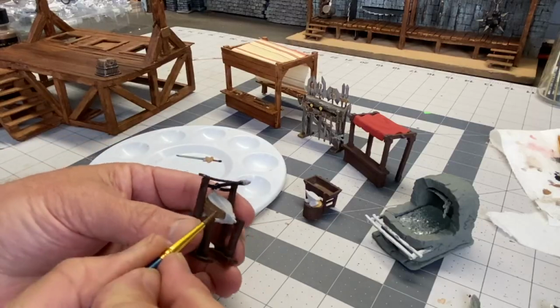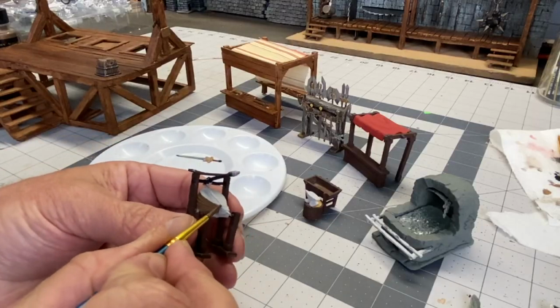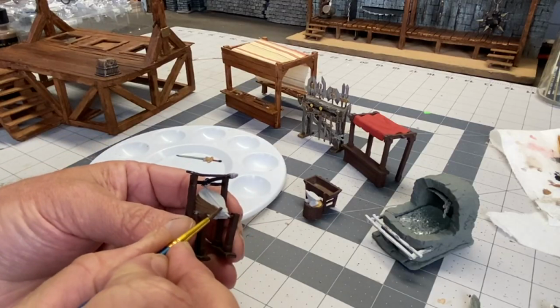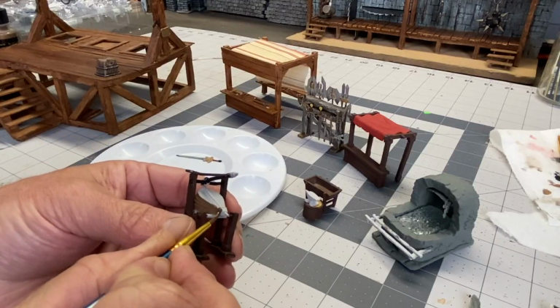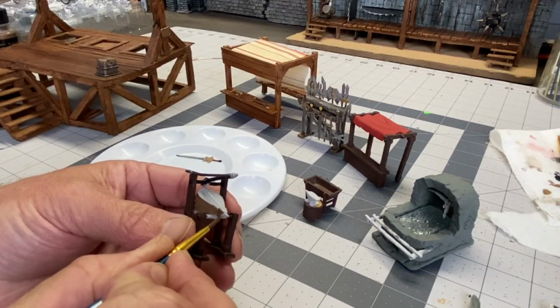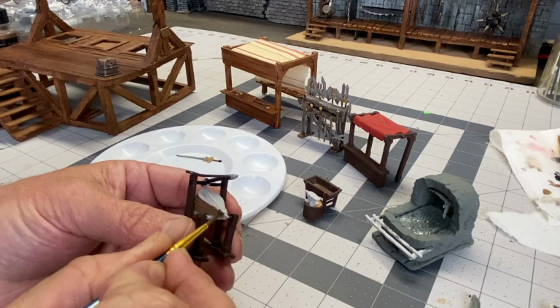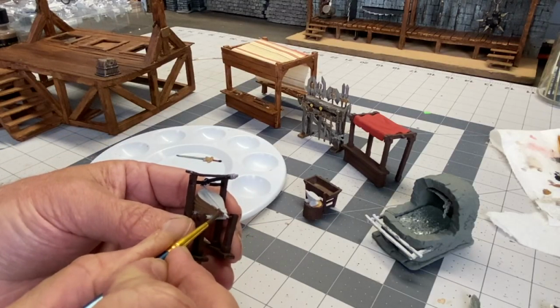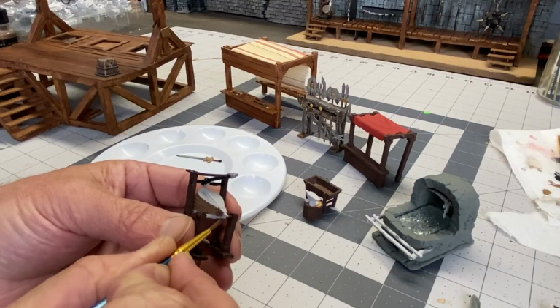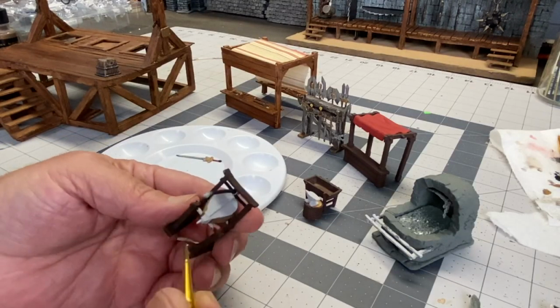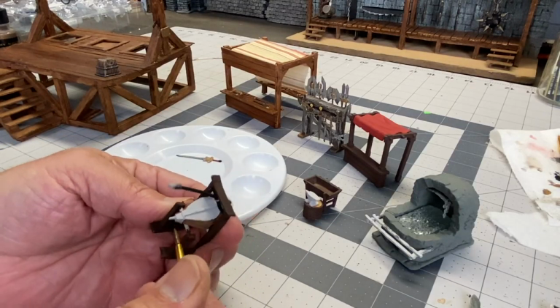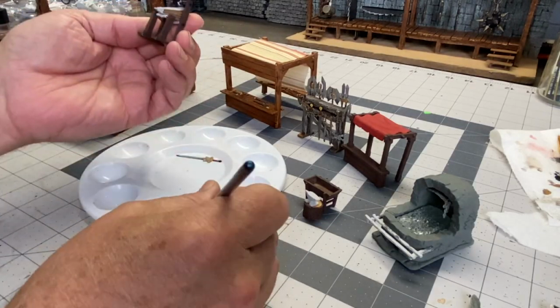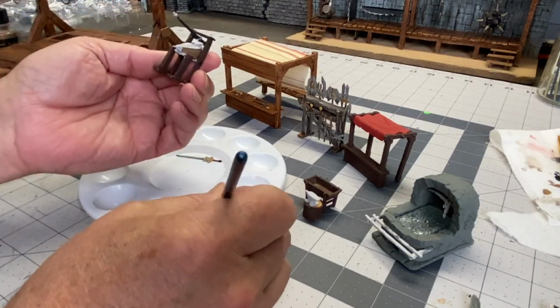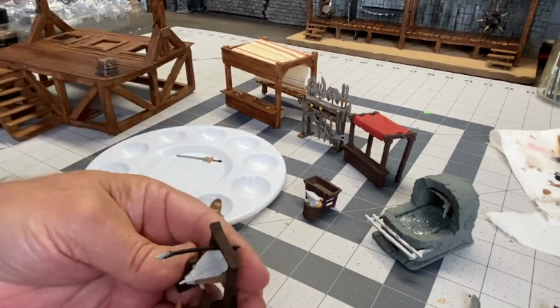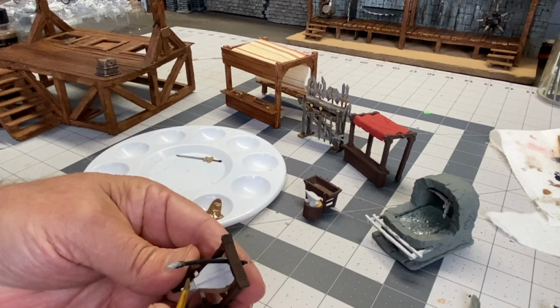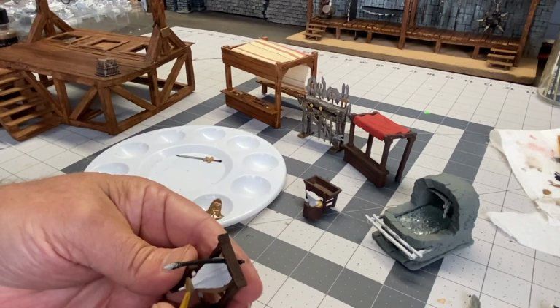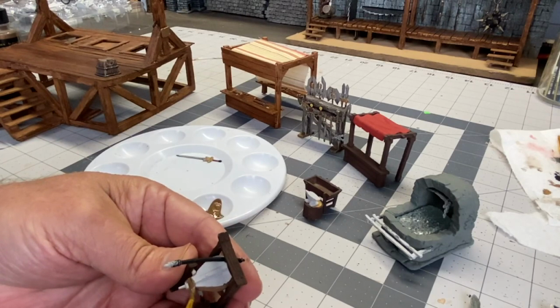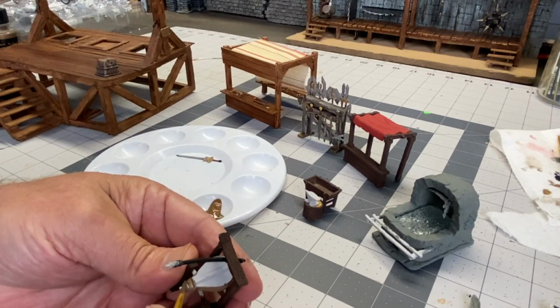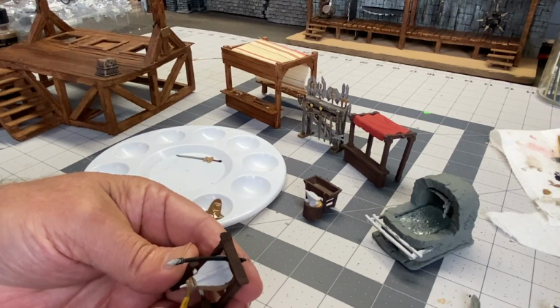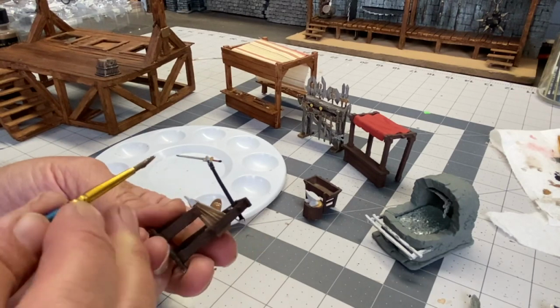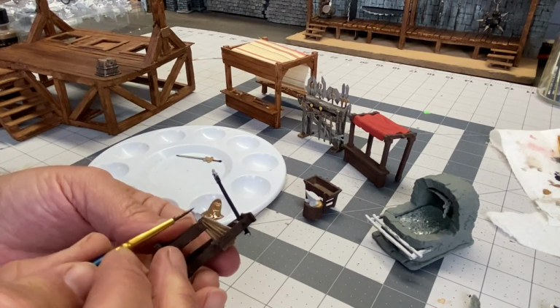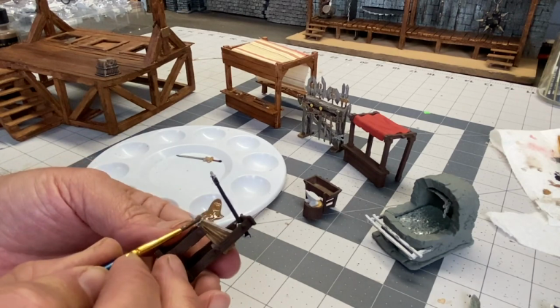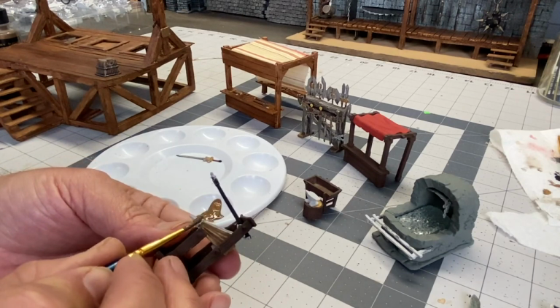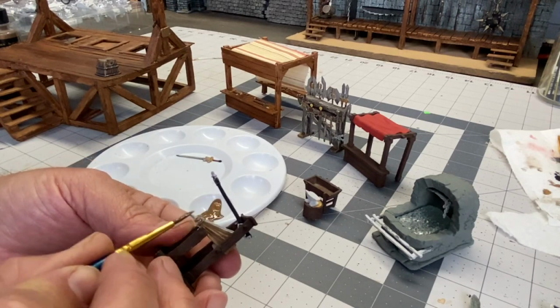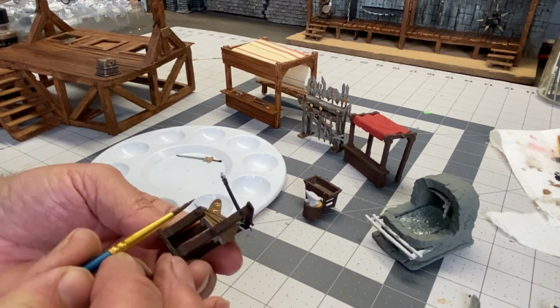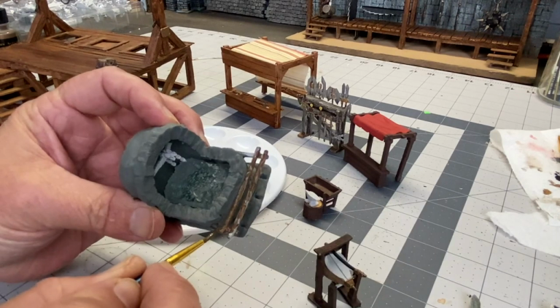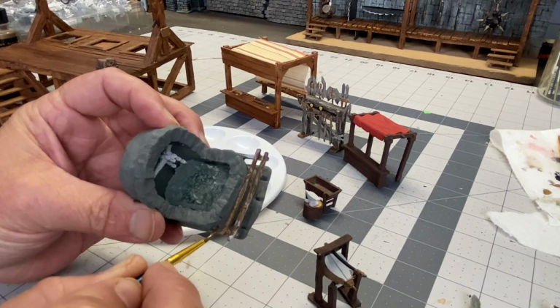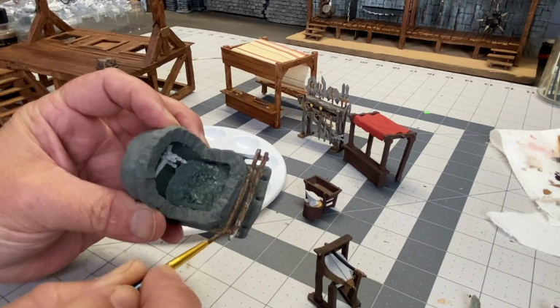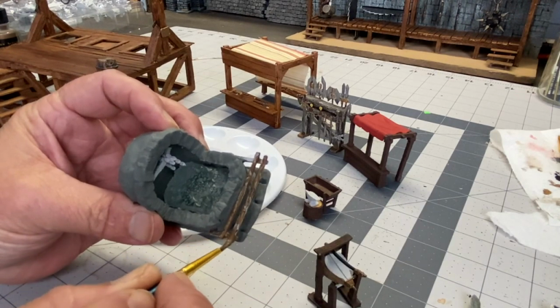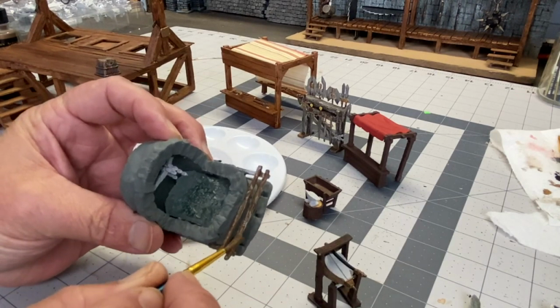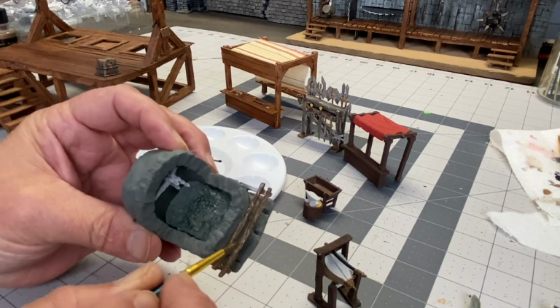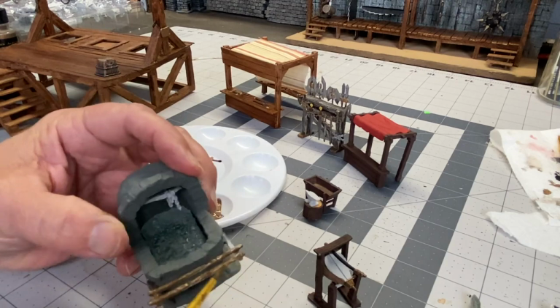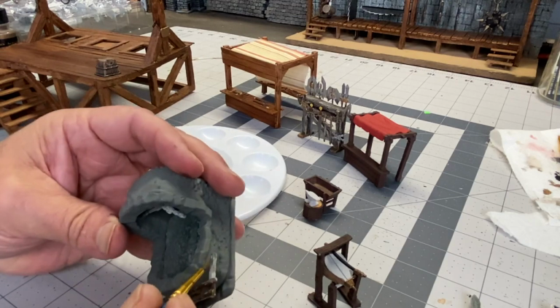I'm going to skip most of the painting here because it just seems a little bit tedious, but these are basically just going to be mostly wood and stone pieces, so it should be pretty simple.